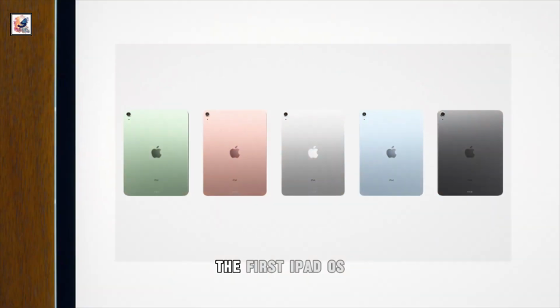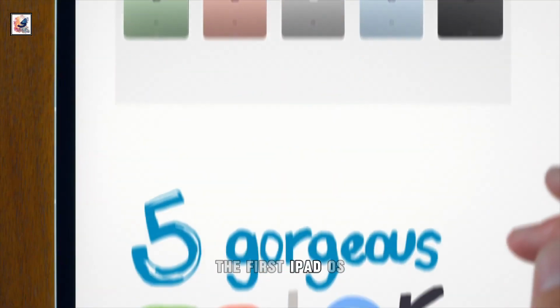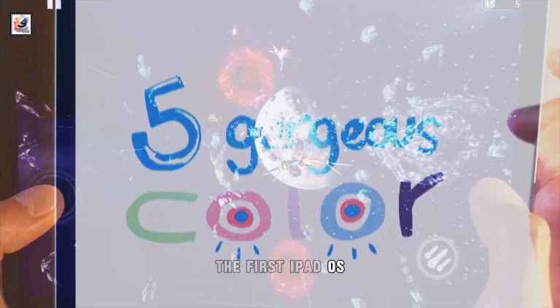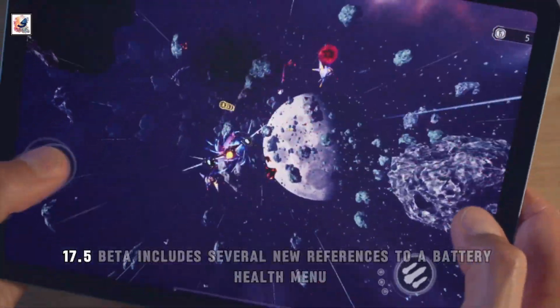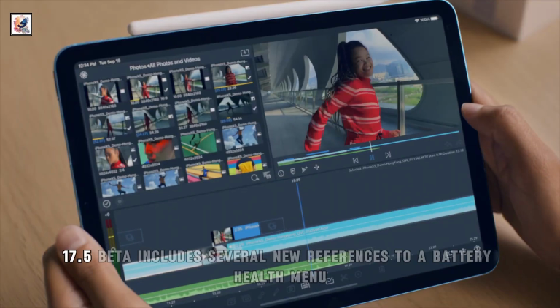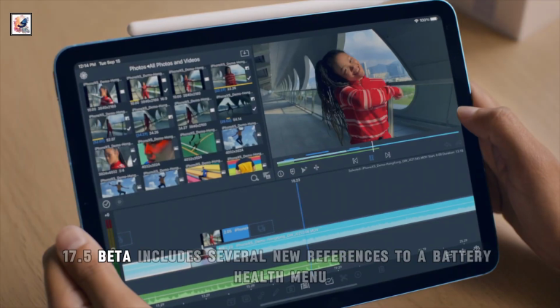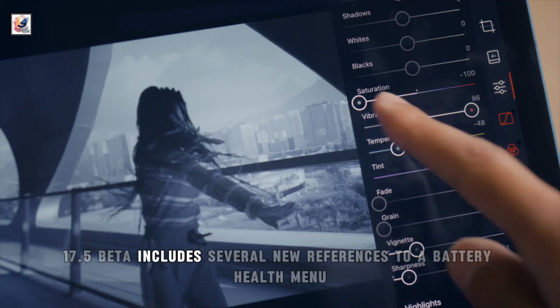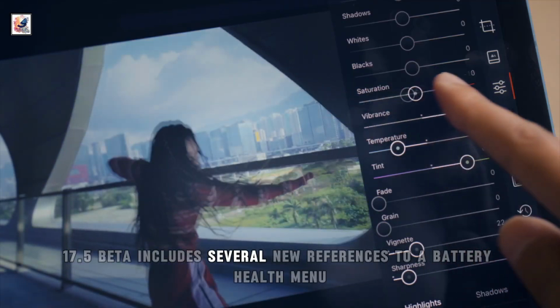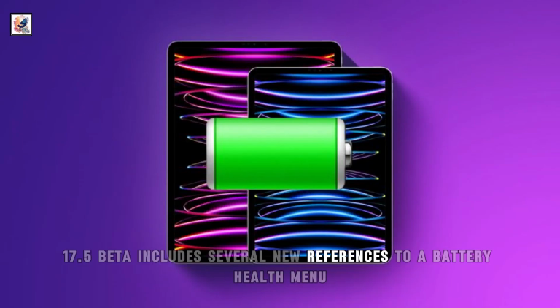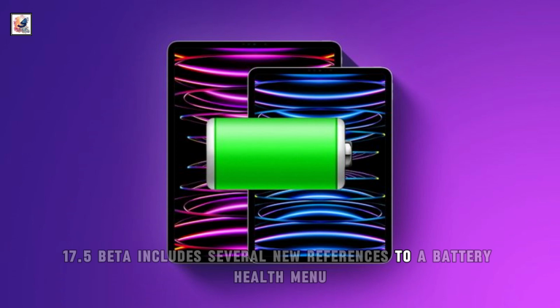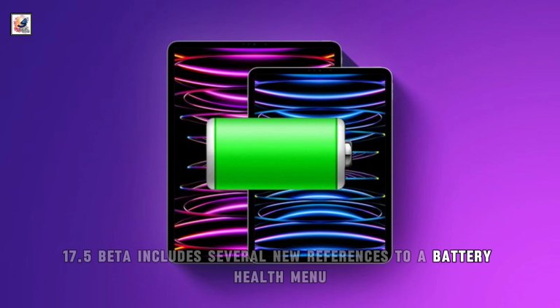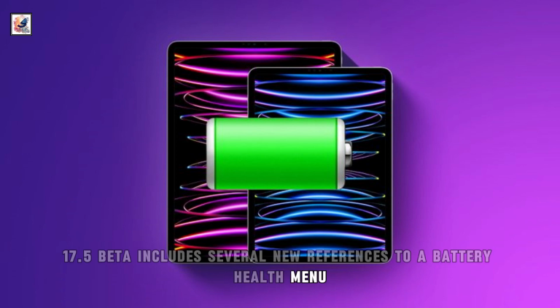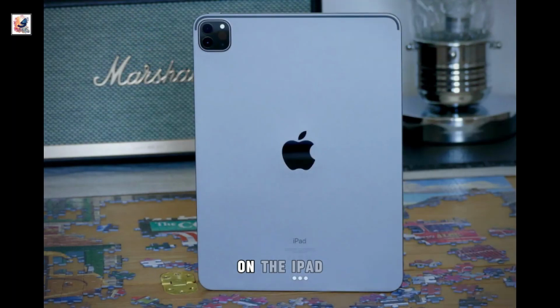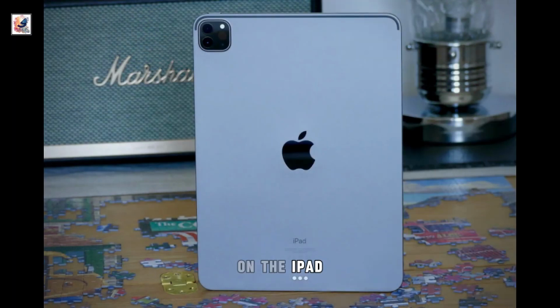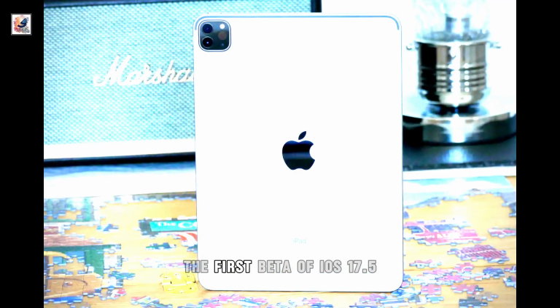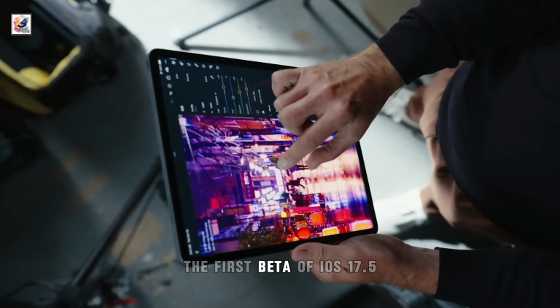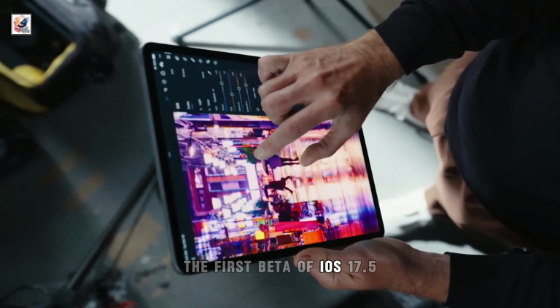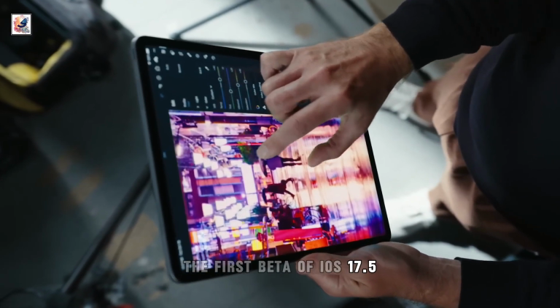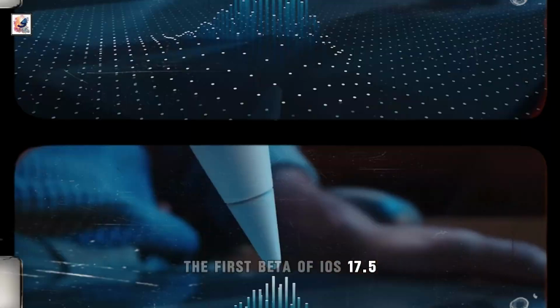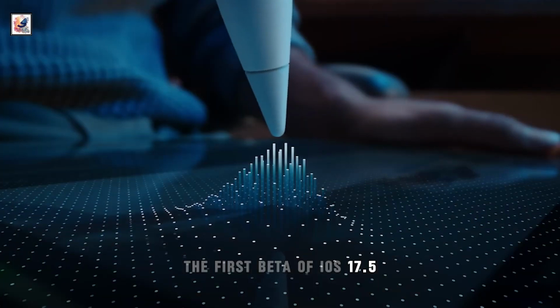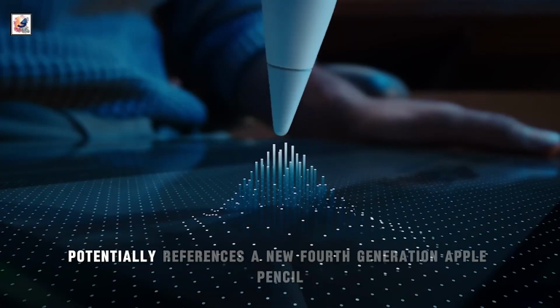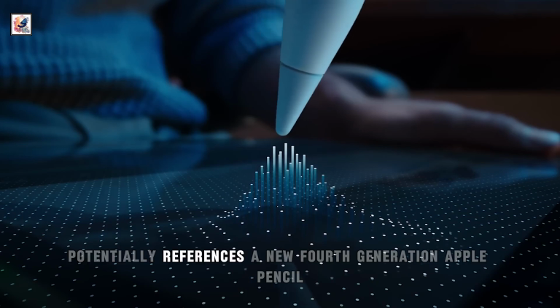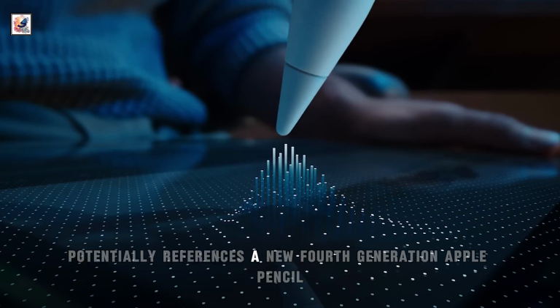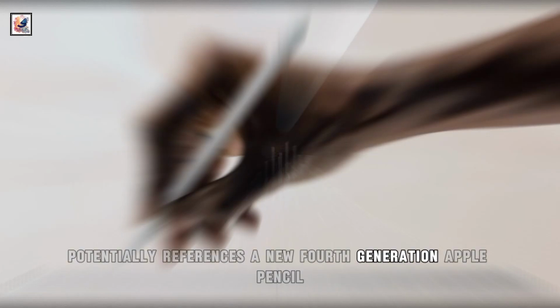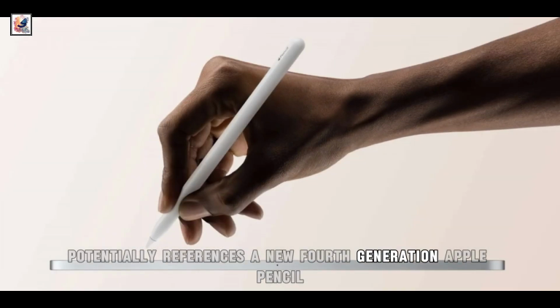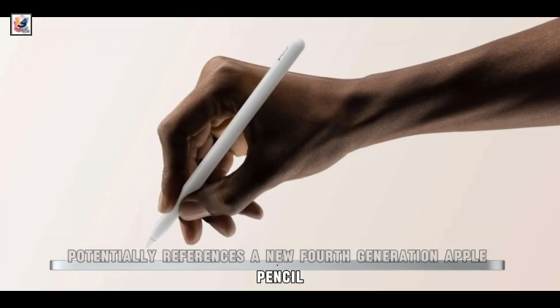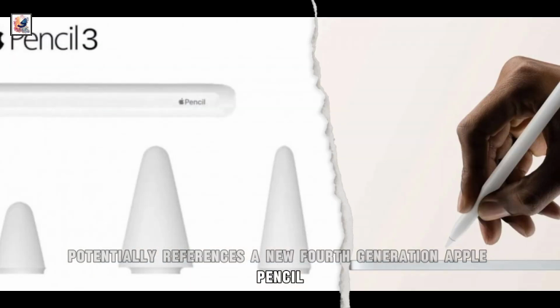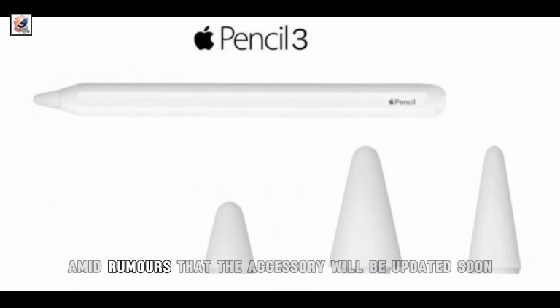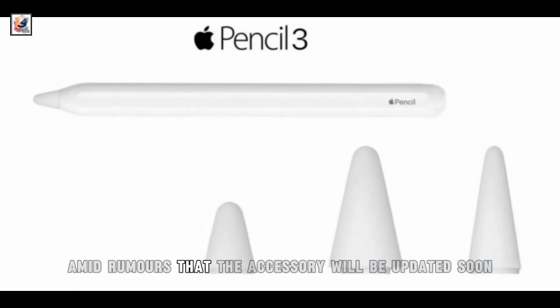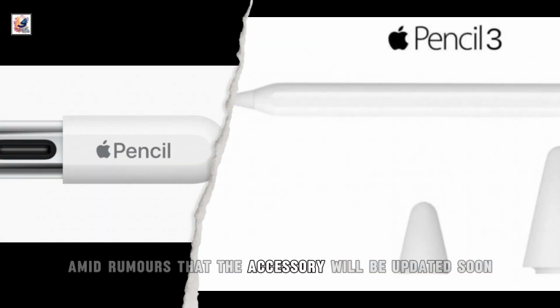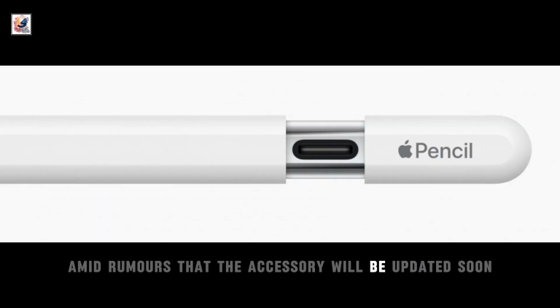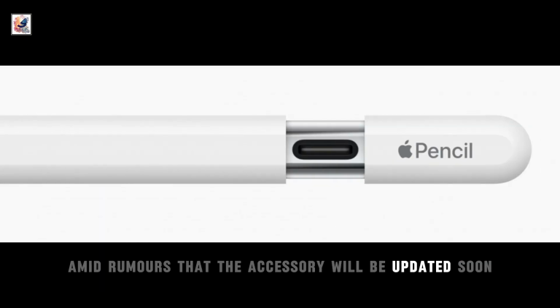The first iPadOS 17.5 beta includes several new references to a battery health menu on the iPad. The first beta of iOS 17.5 also potentially references a new fourth-generation Apple Pencil, amid rumors that the accessory will be updated soon.